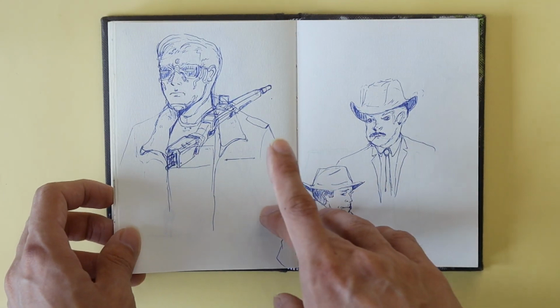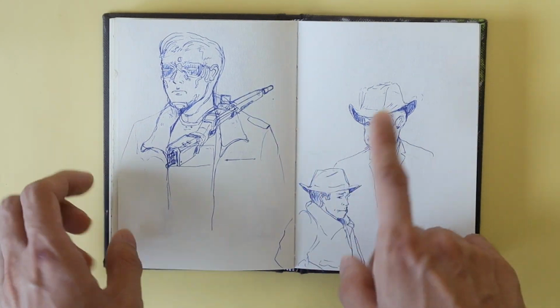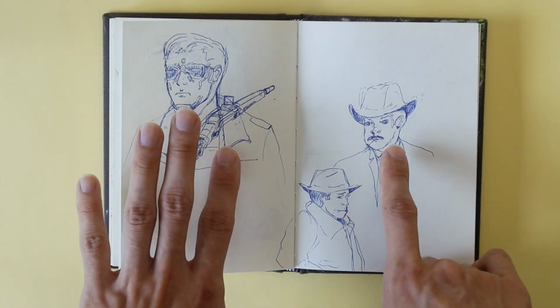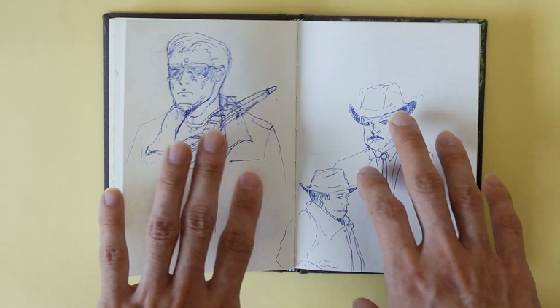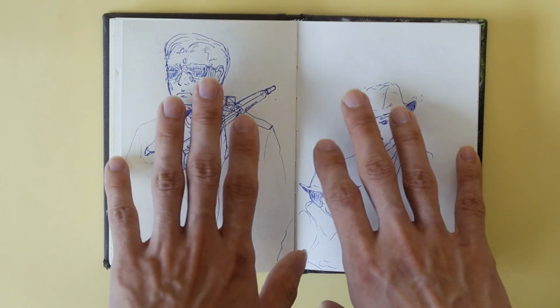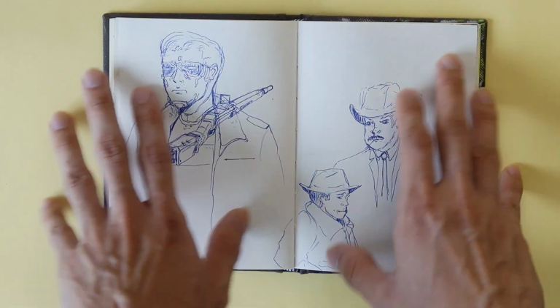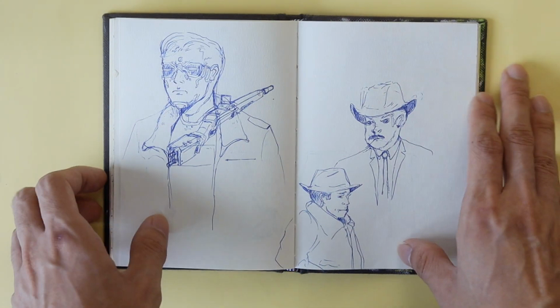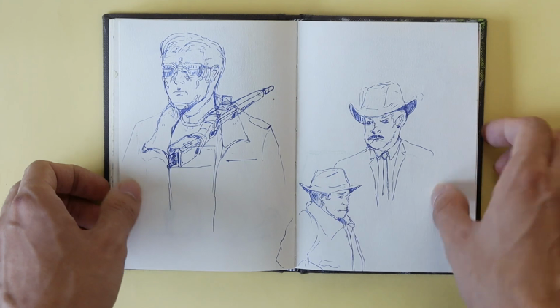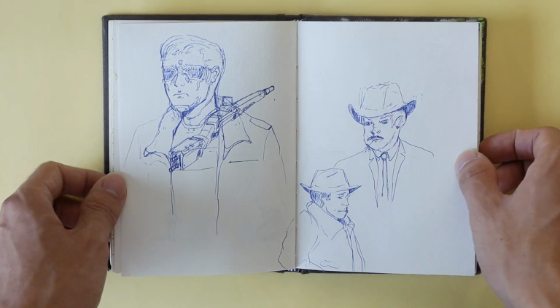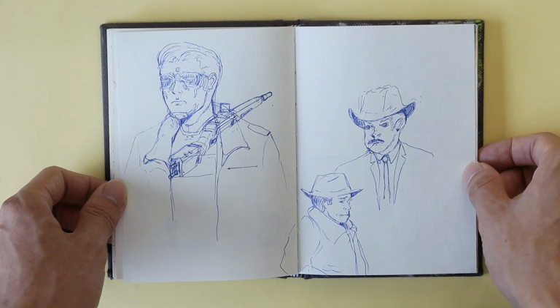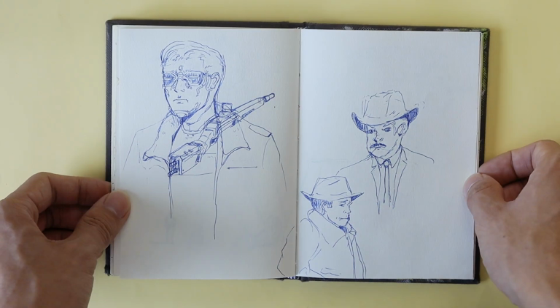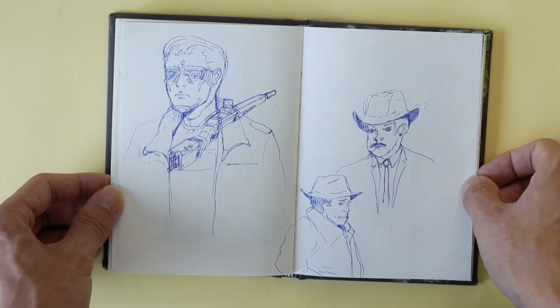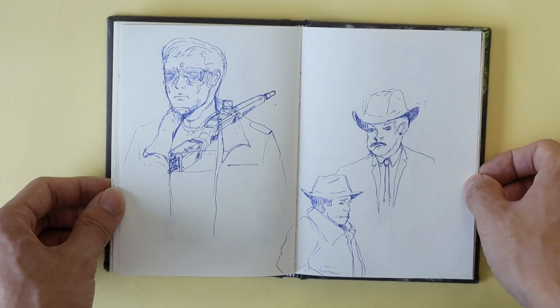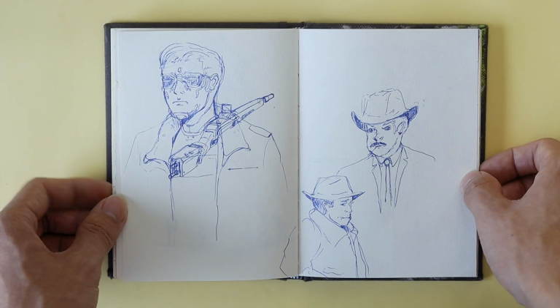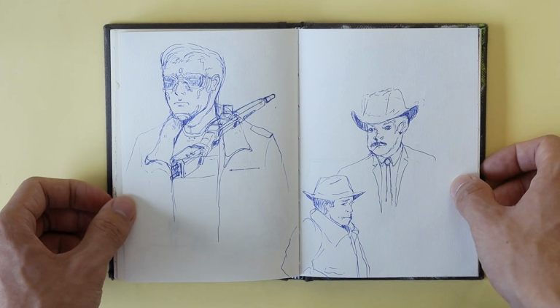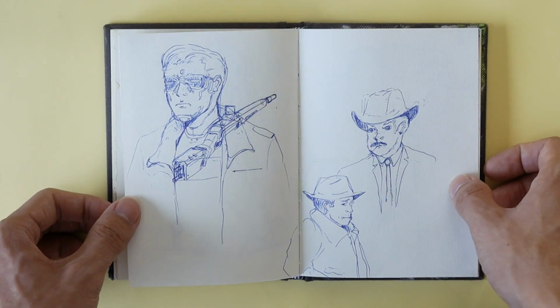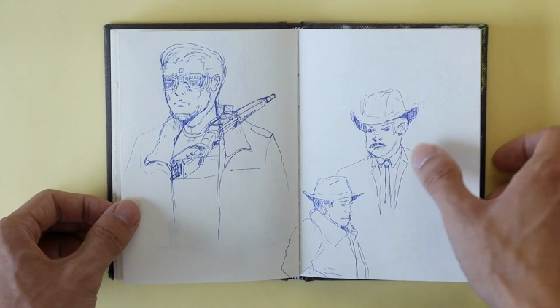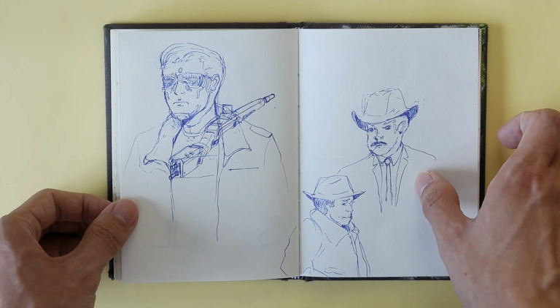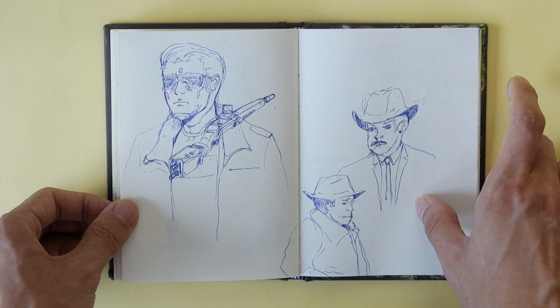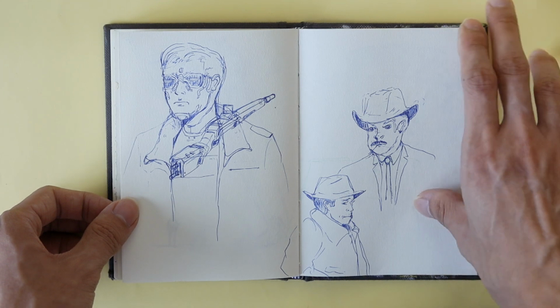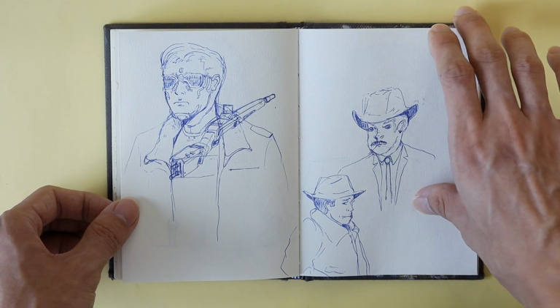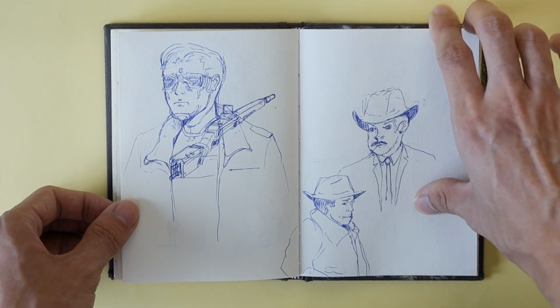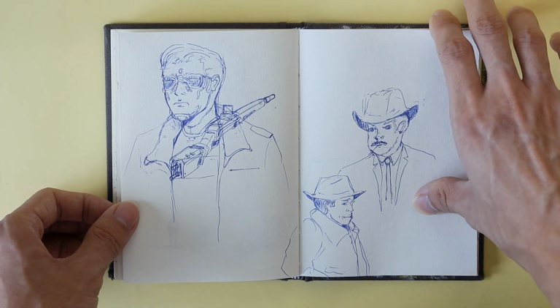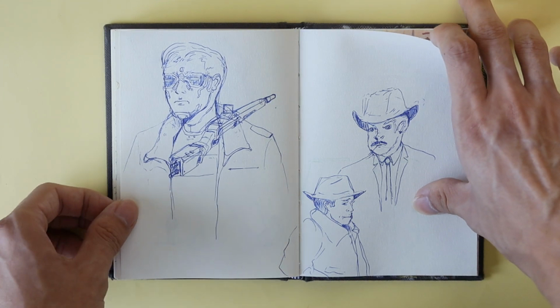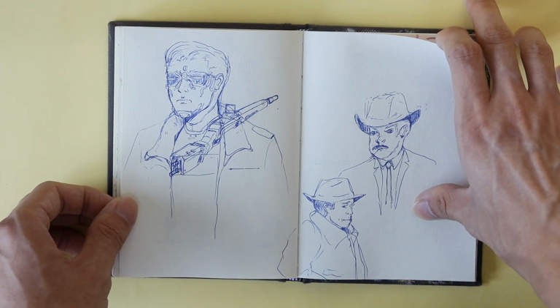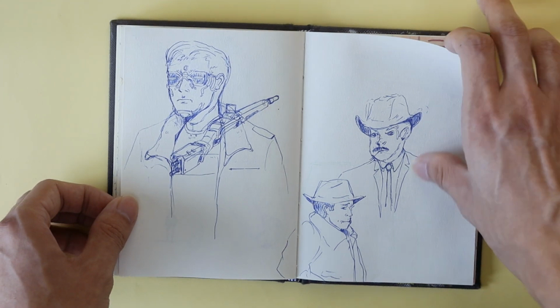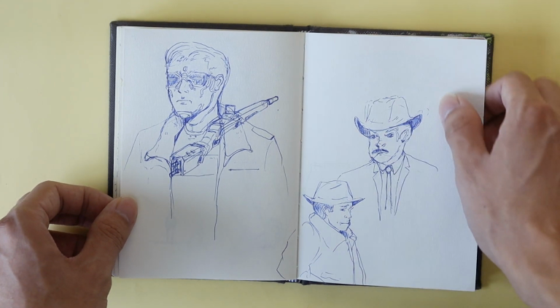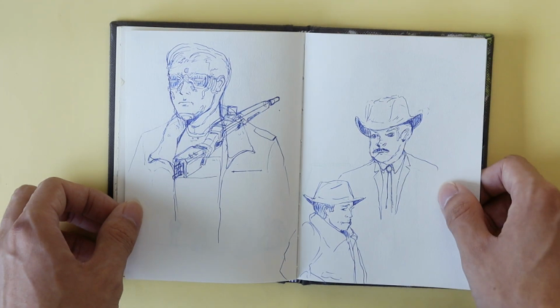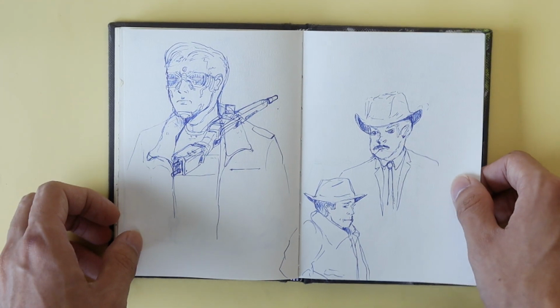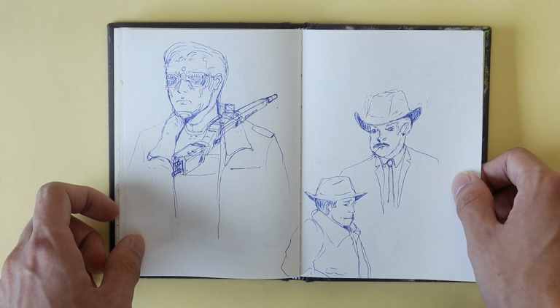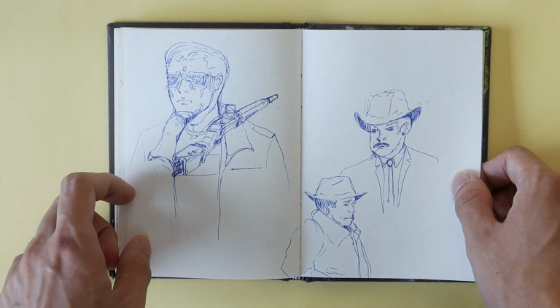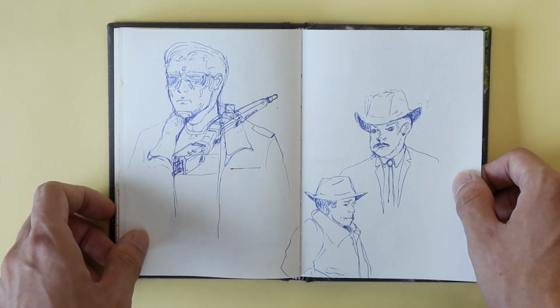I don't know what happened here. So this is what I call a lost page — you know, when you ruin a page so bad with your drawing that you just sort of want to give up on the page and then move on and hope it gets better. This is one of those.